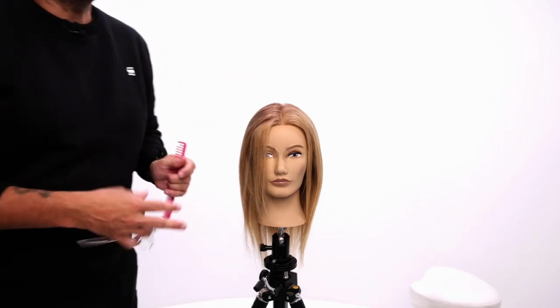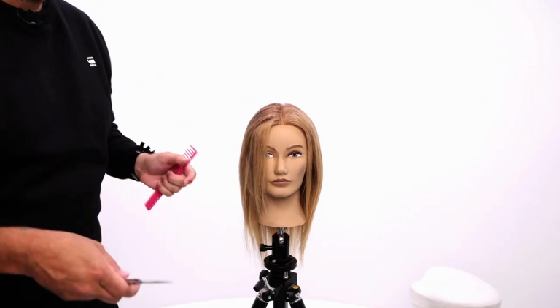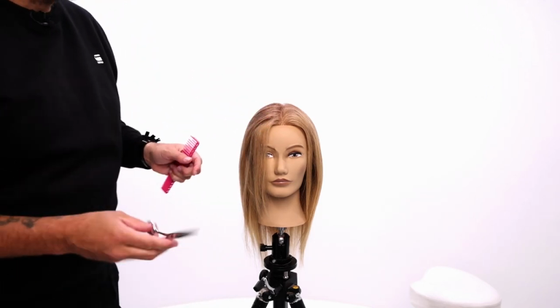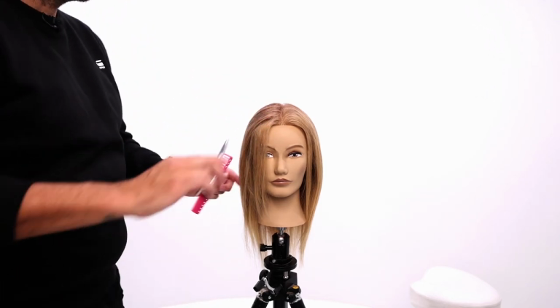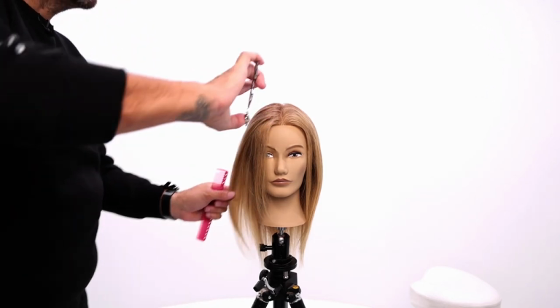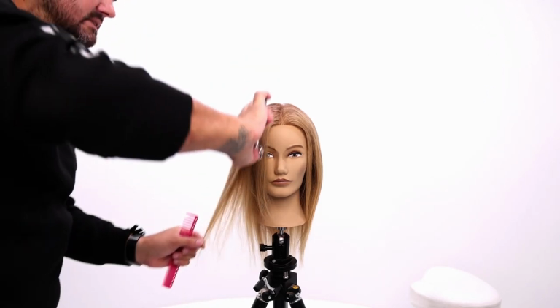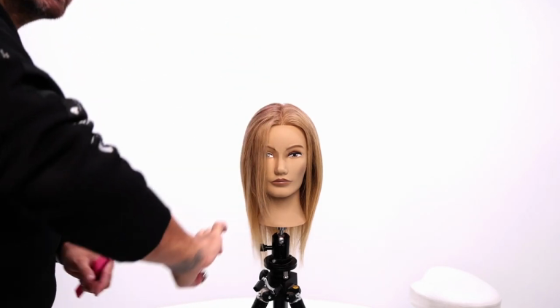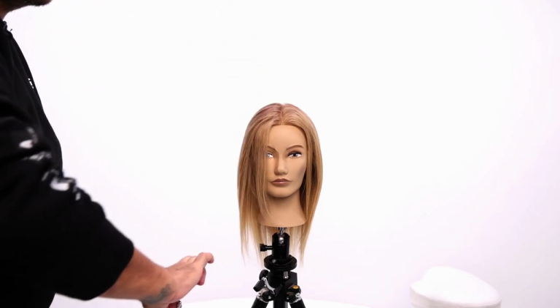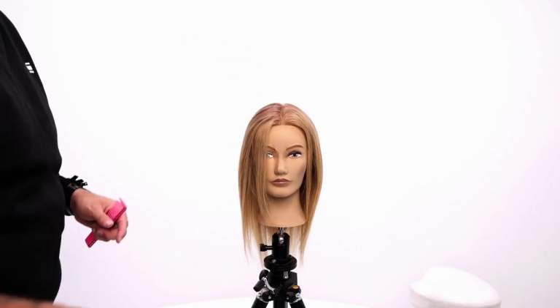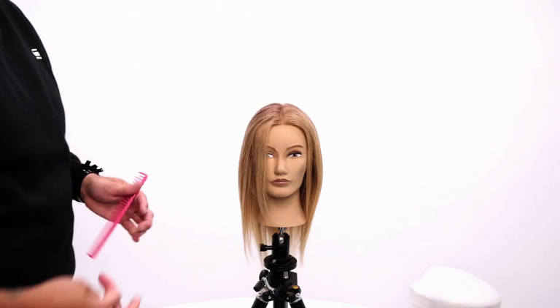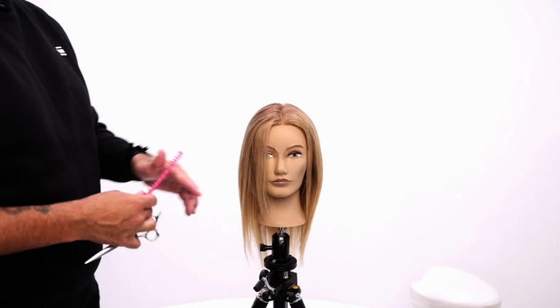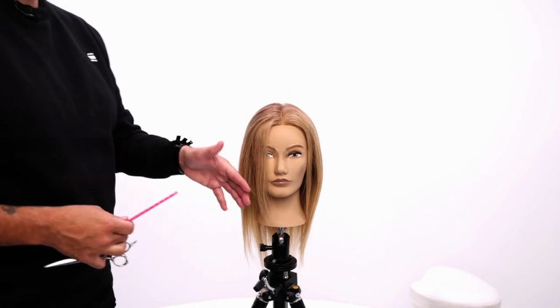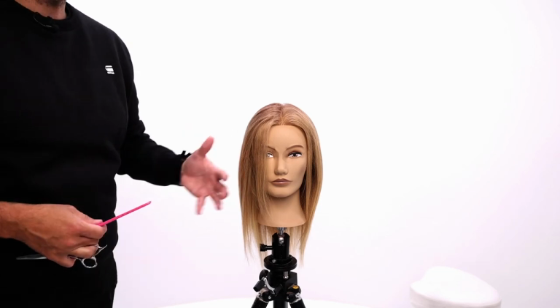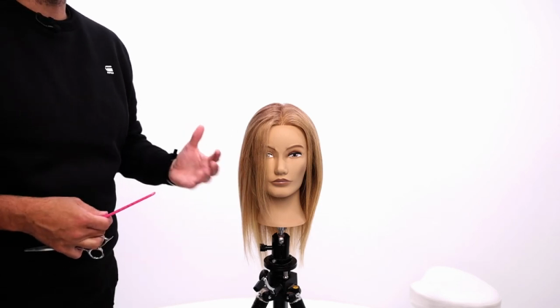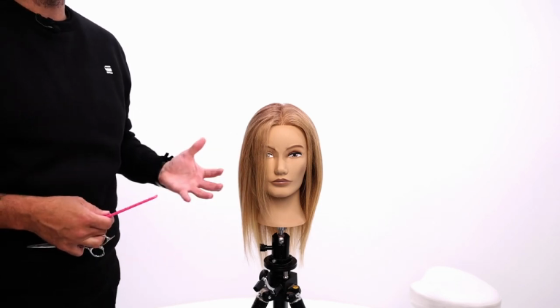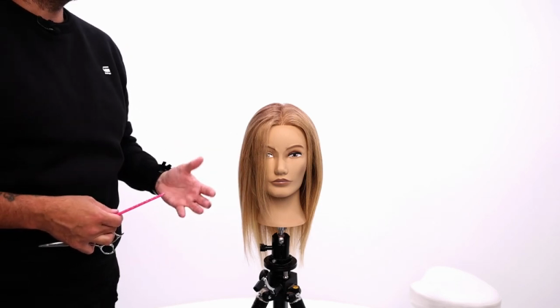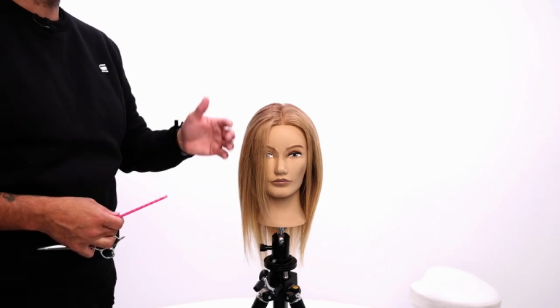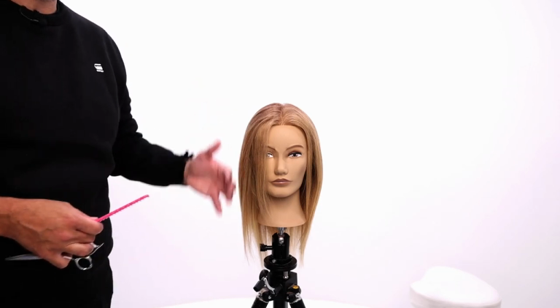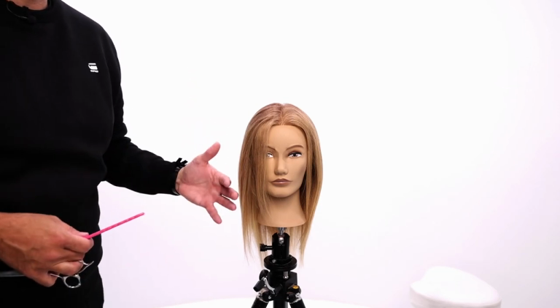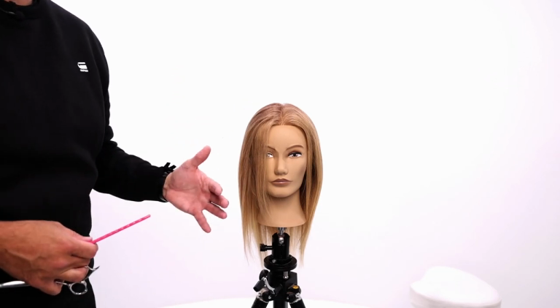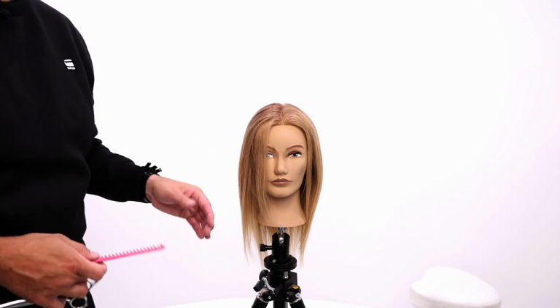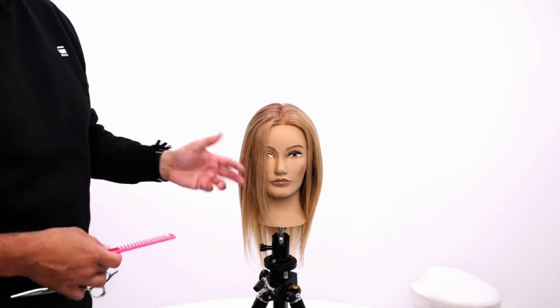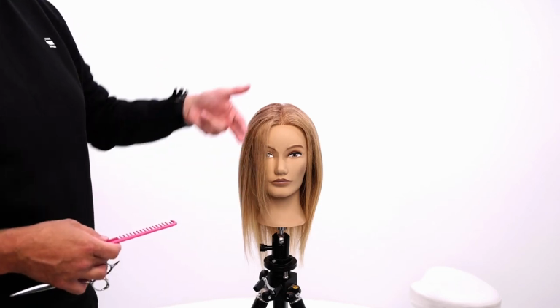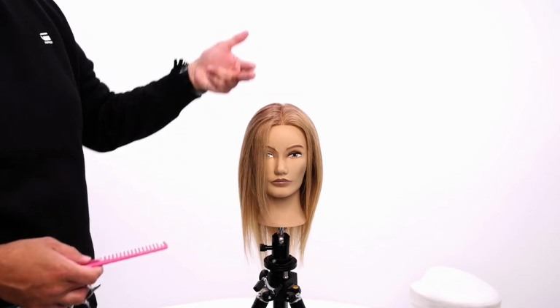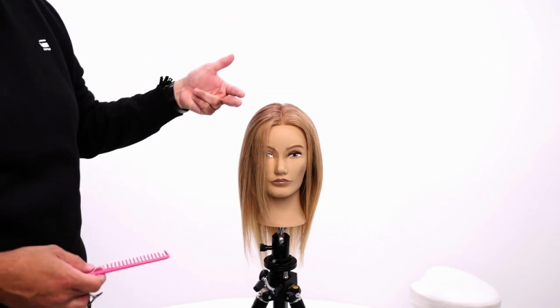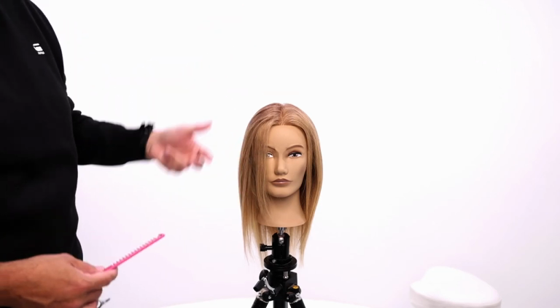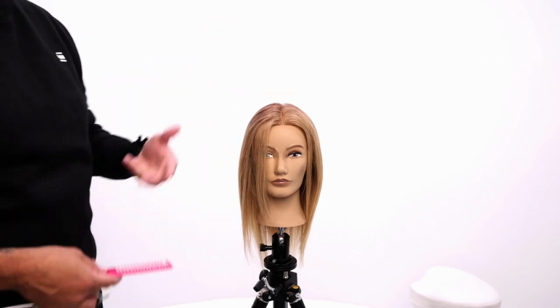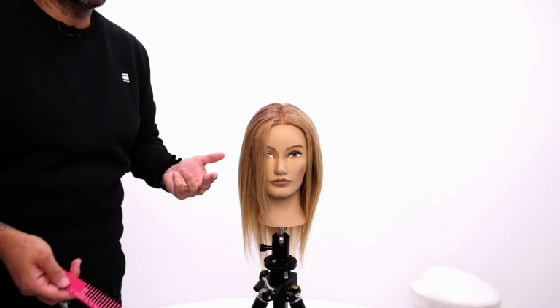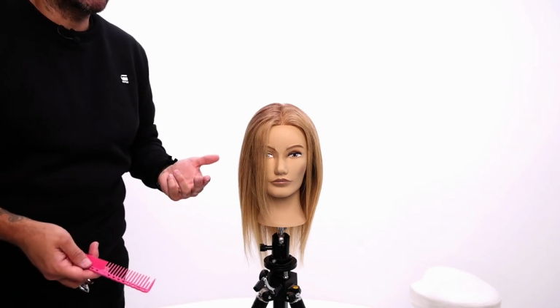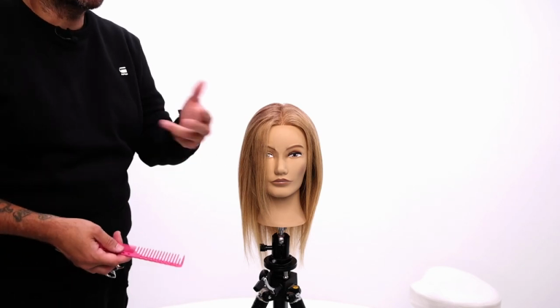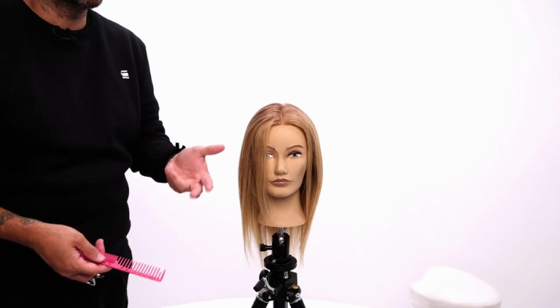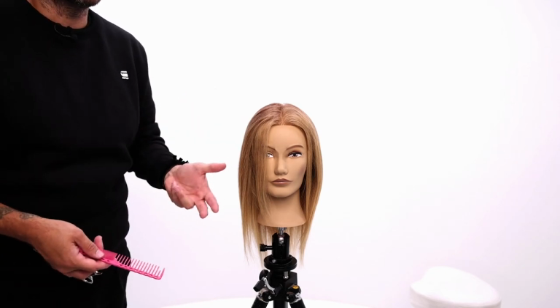When you cut a face frame and you slide it in, it makes it the heaviest it's going to be because there's no elevation in it. If you elevate the hair, you're going to get a lighter result.